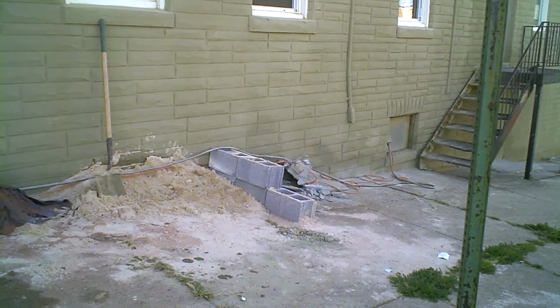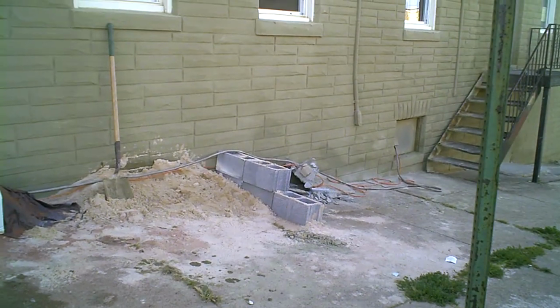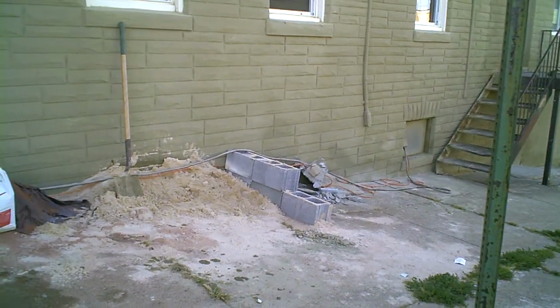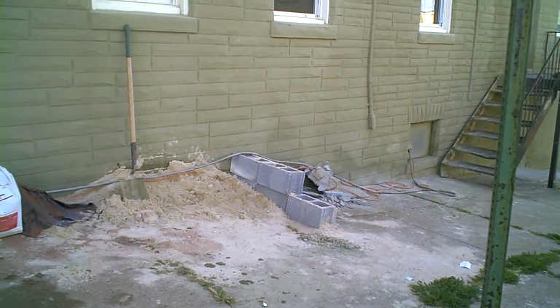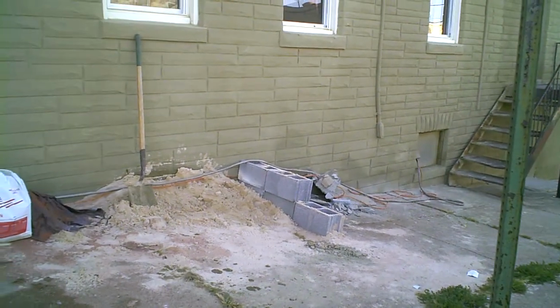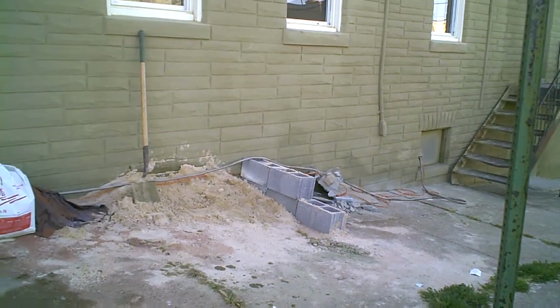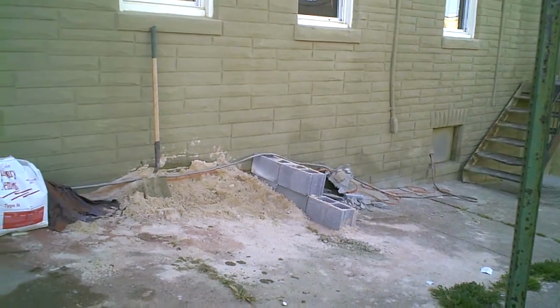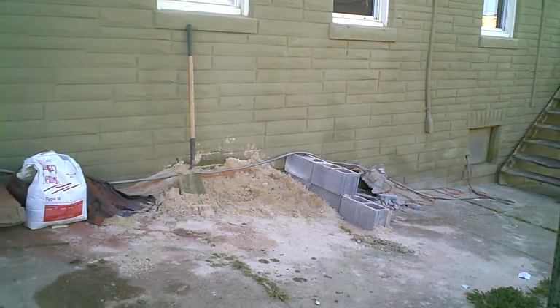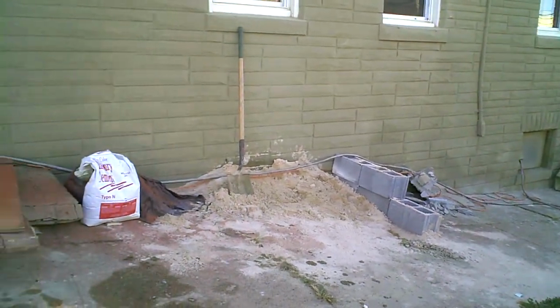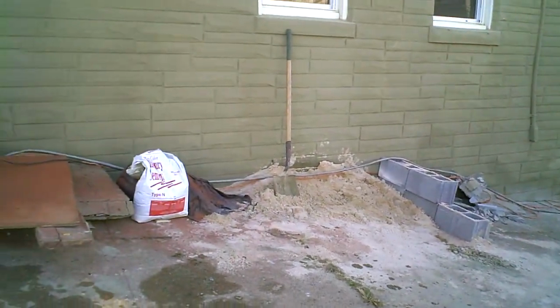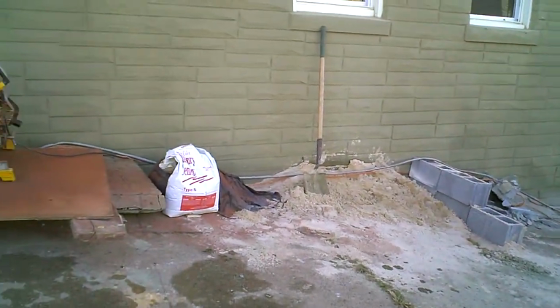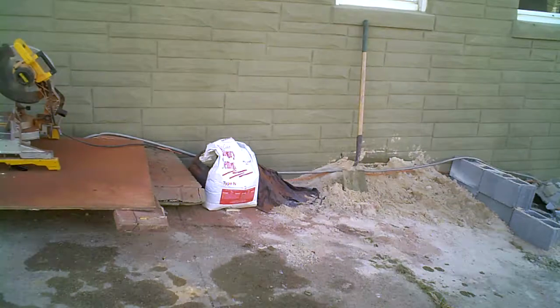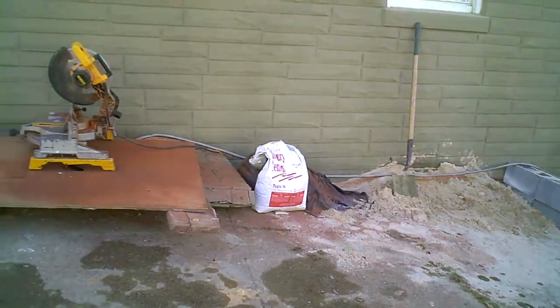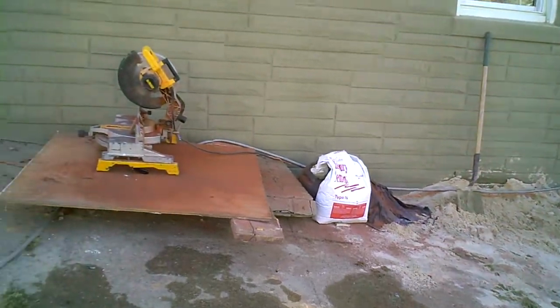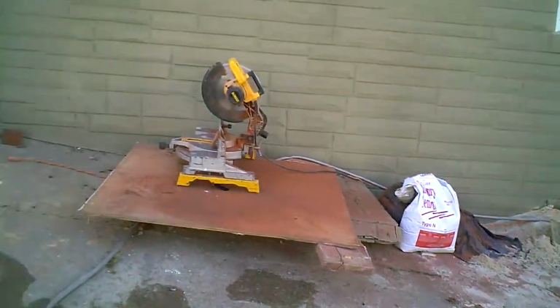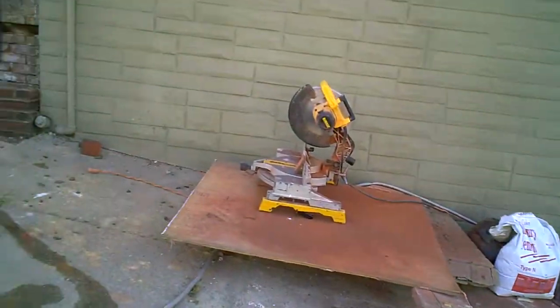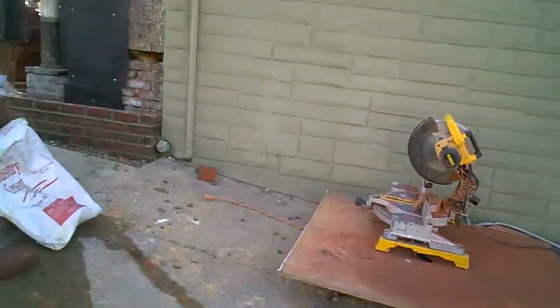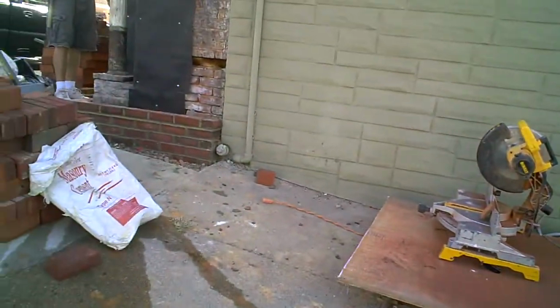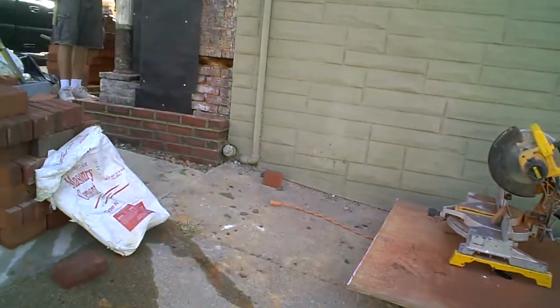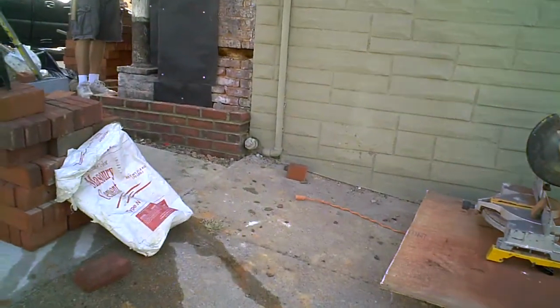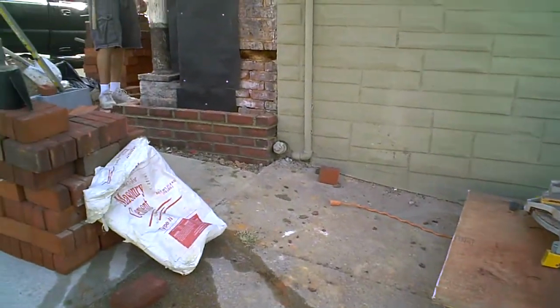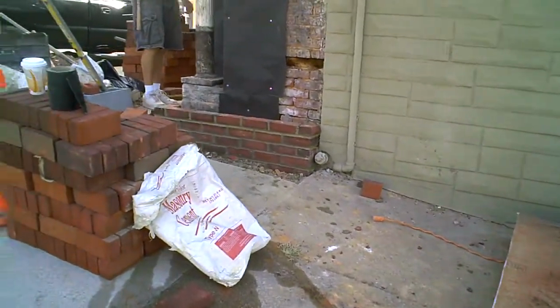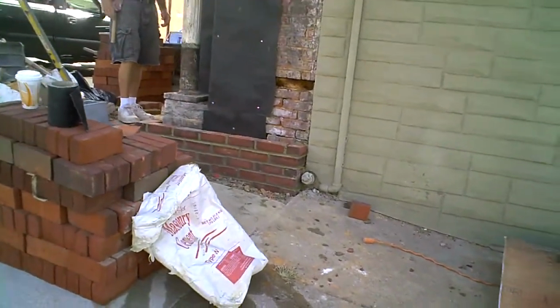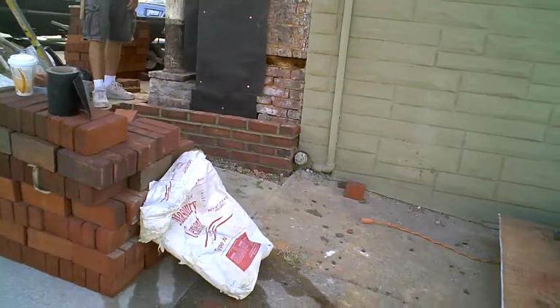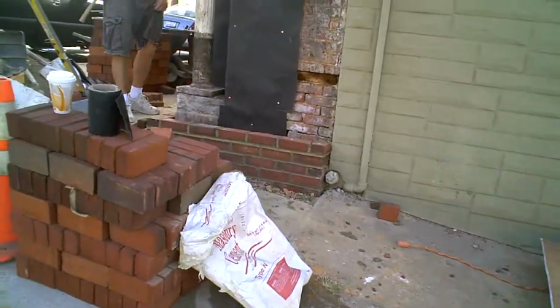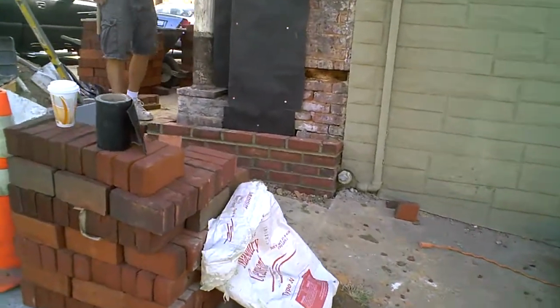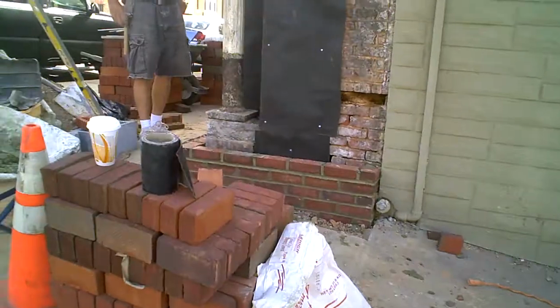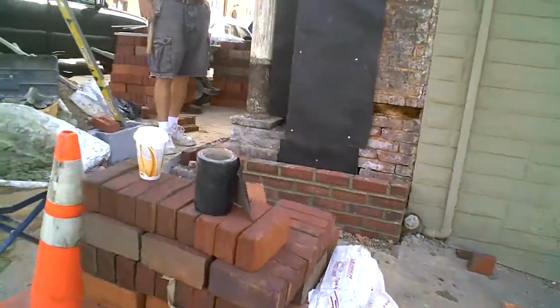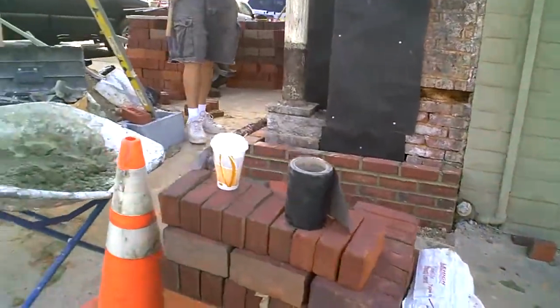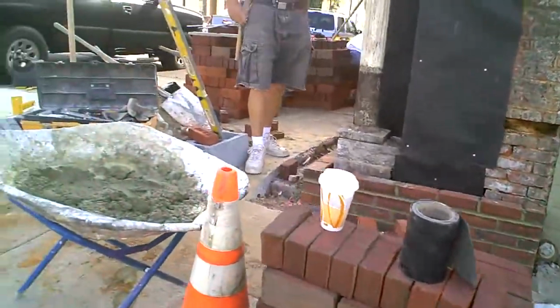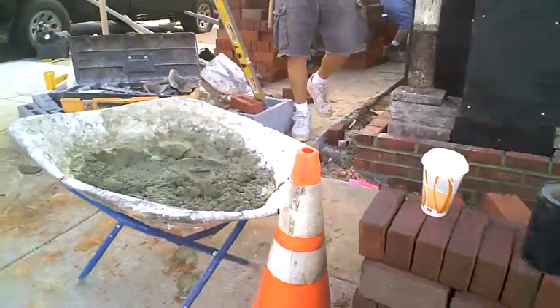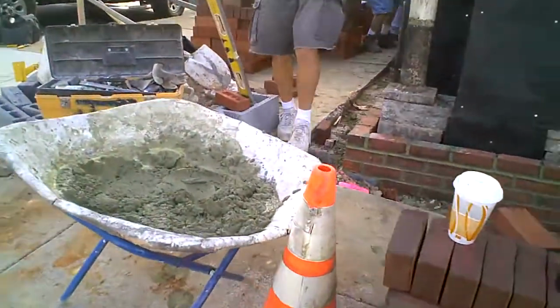Here we are at 3401 Foster Avenue, catching up with Mel to see what they're doing with the brickwork. They're actually starting that up. They poured the footers.